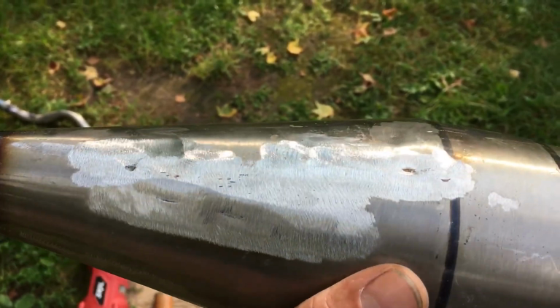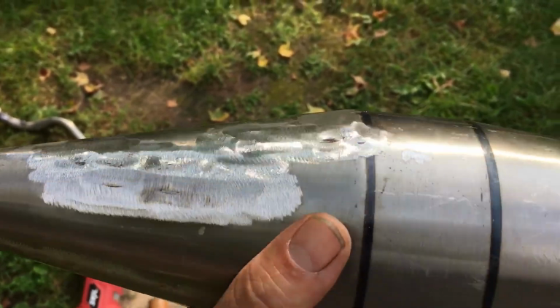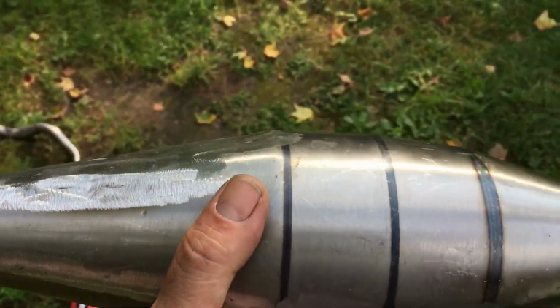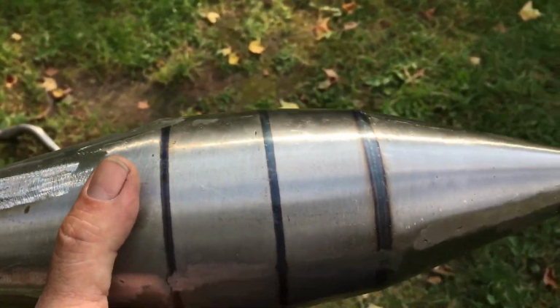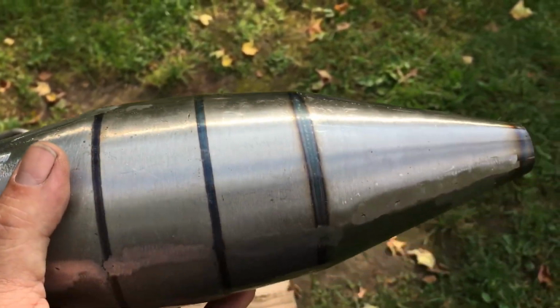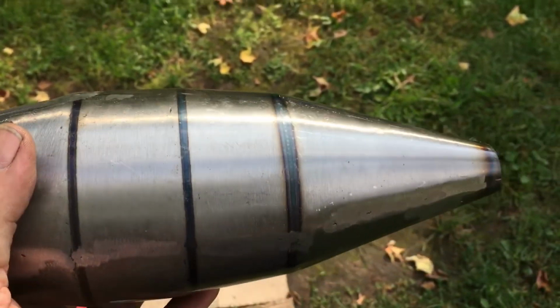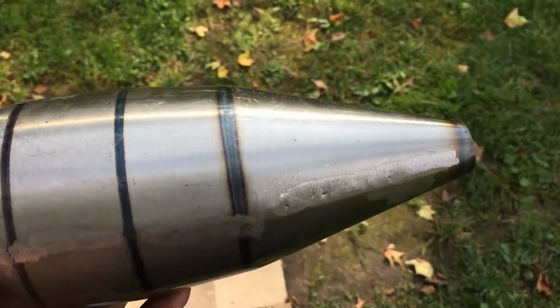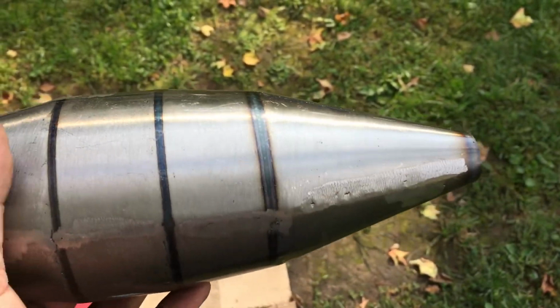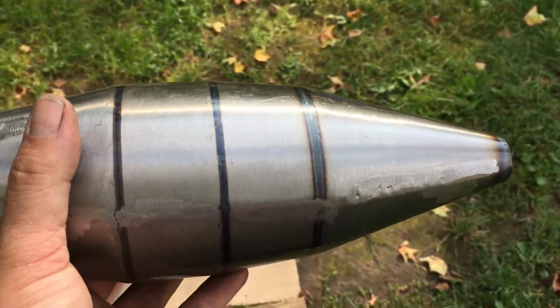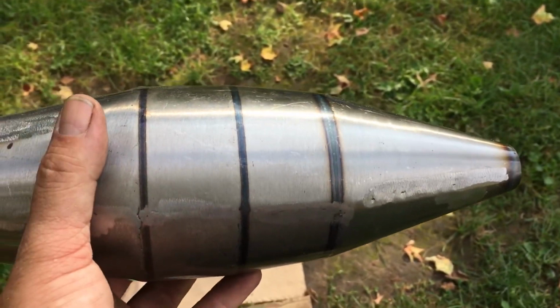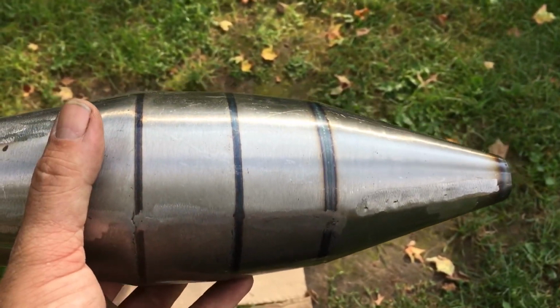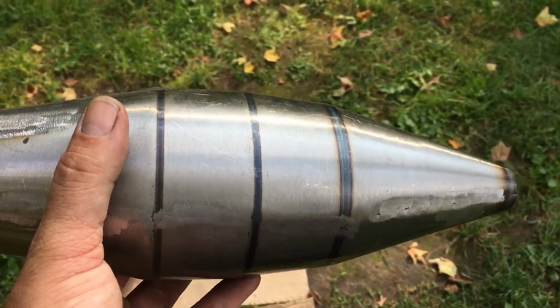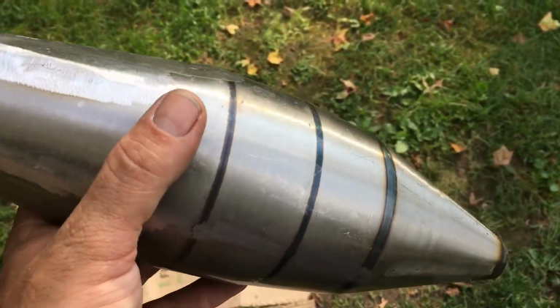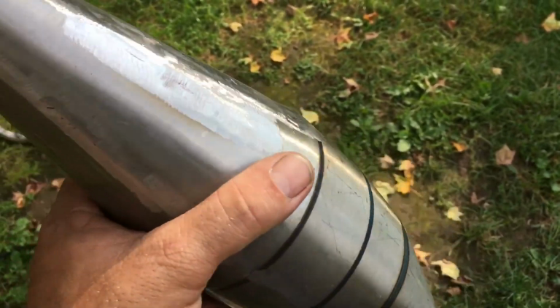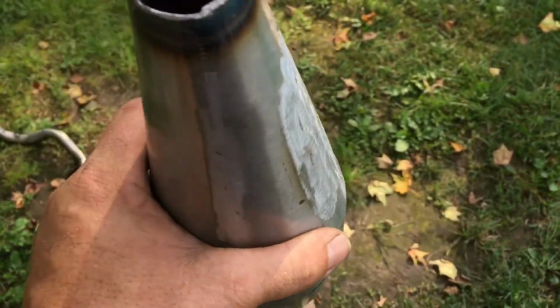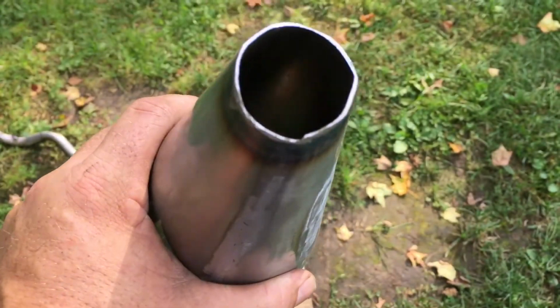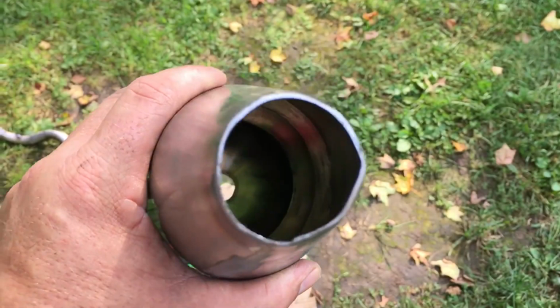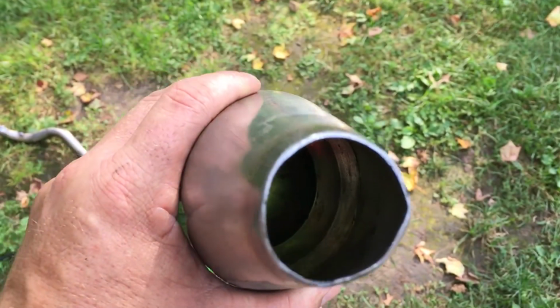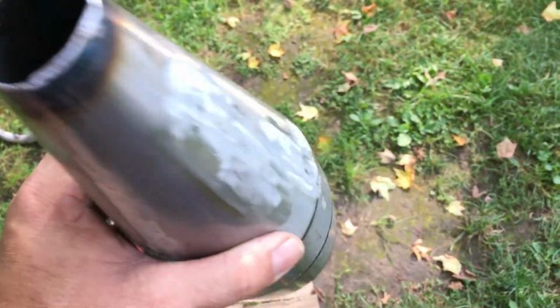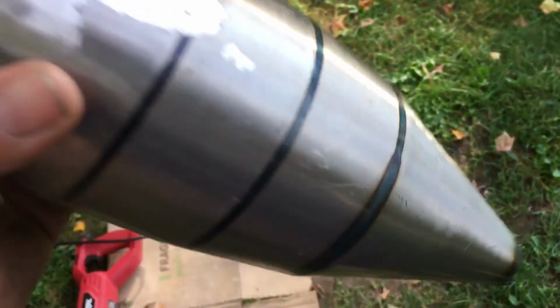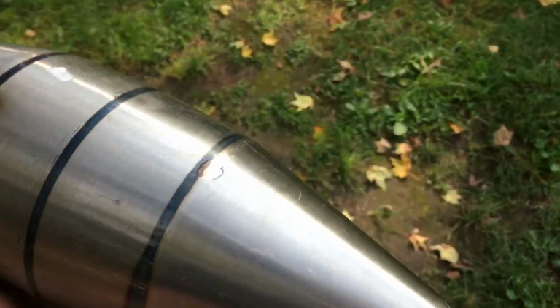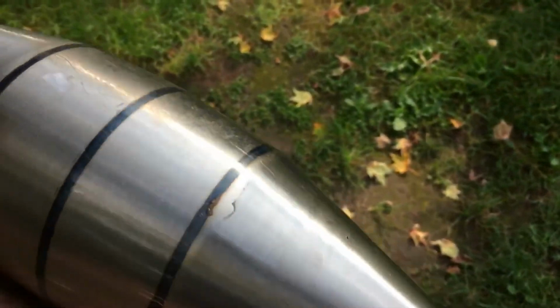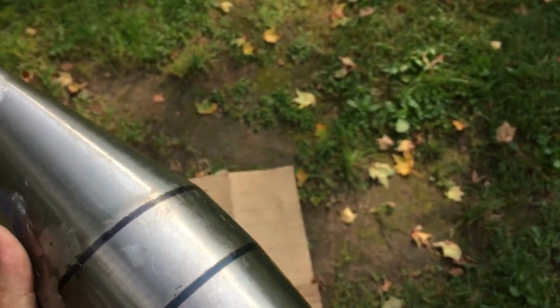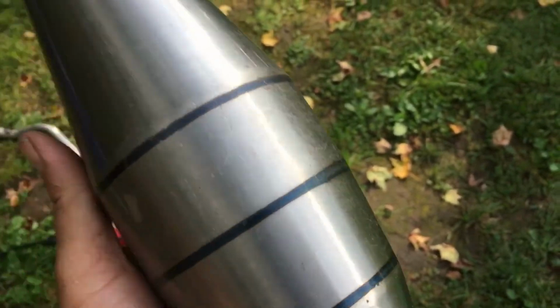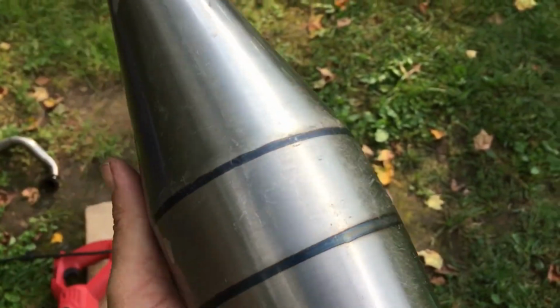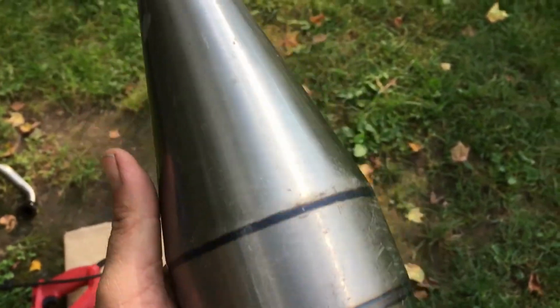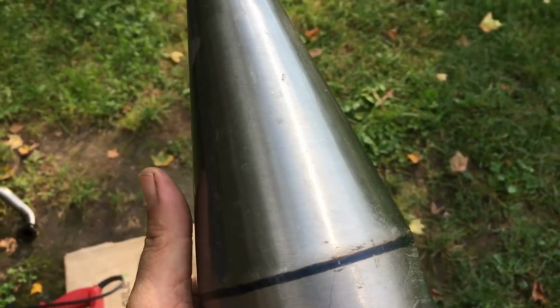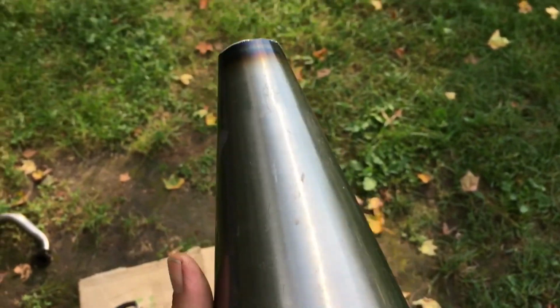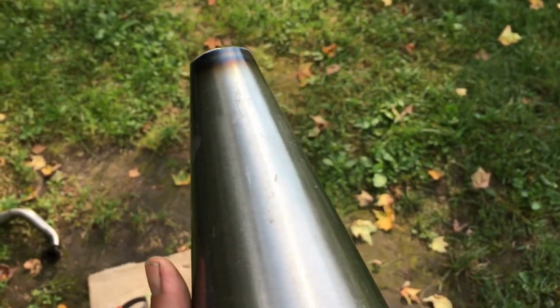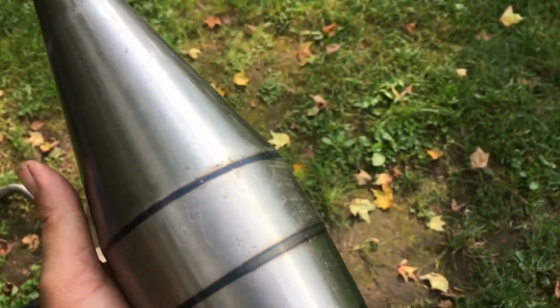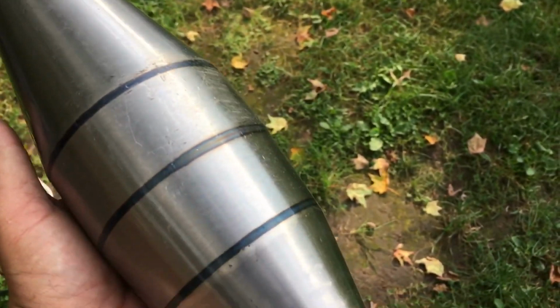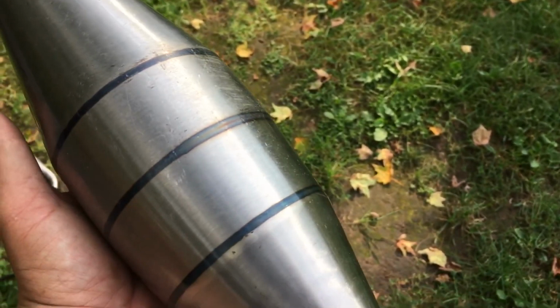When it's all done it's gonna look like just gloss black. I'm going to go gloss on everything on the motor, so I'll probably just do gloss black.